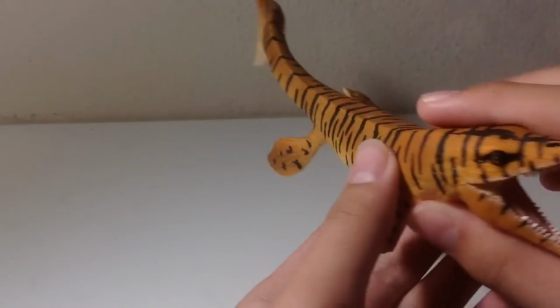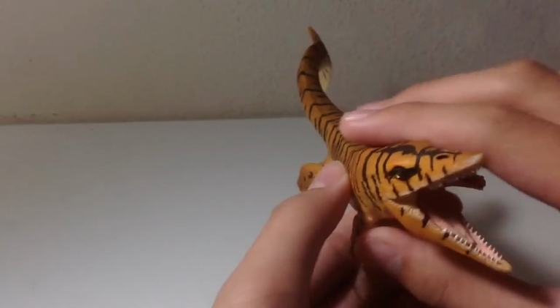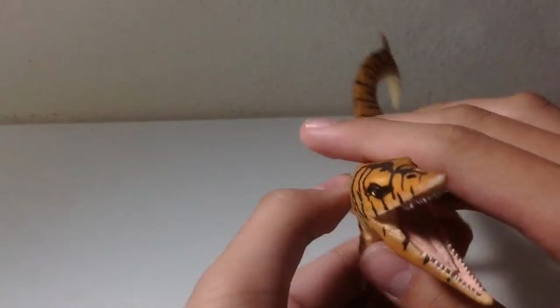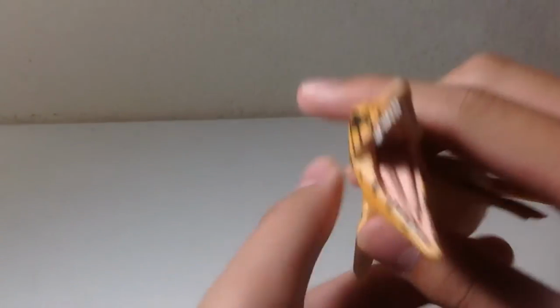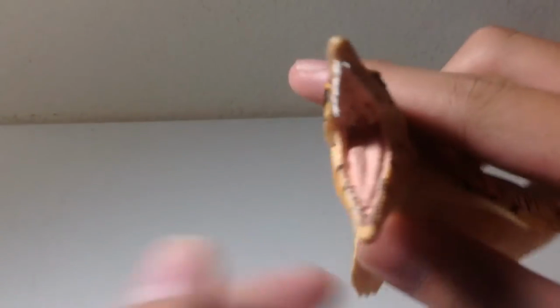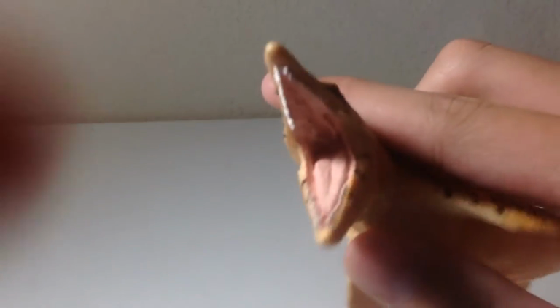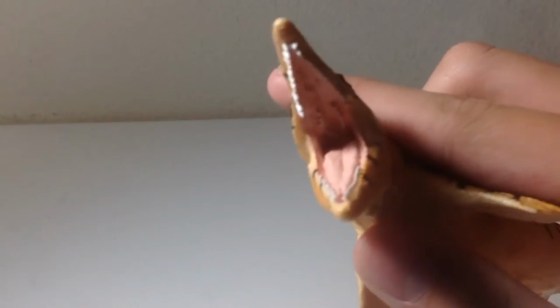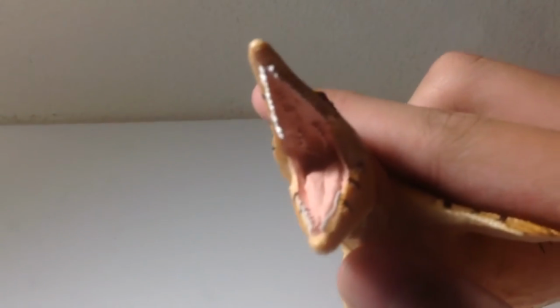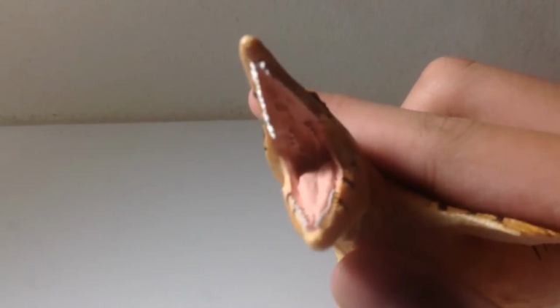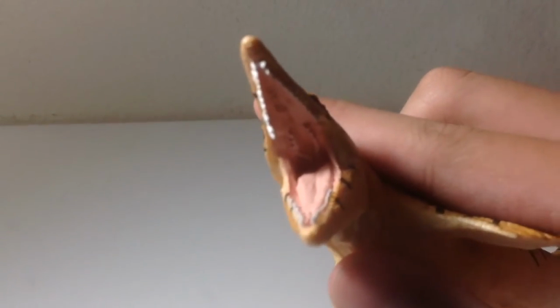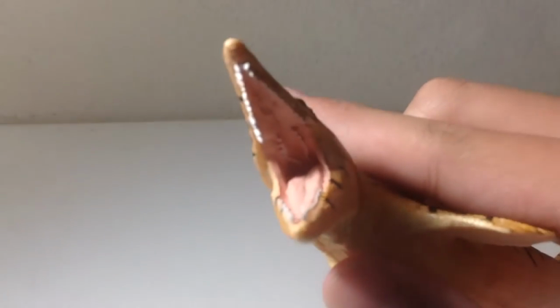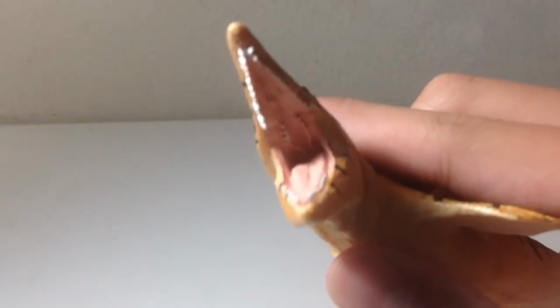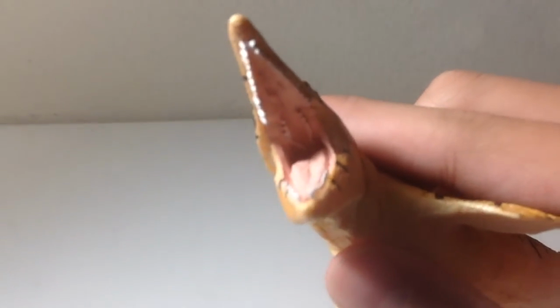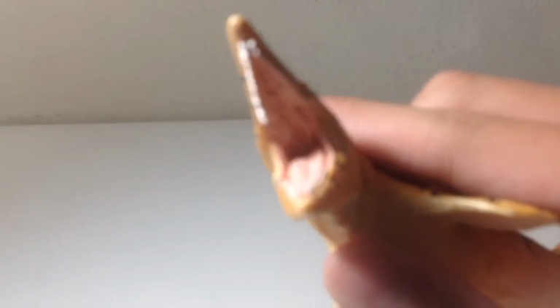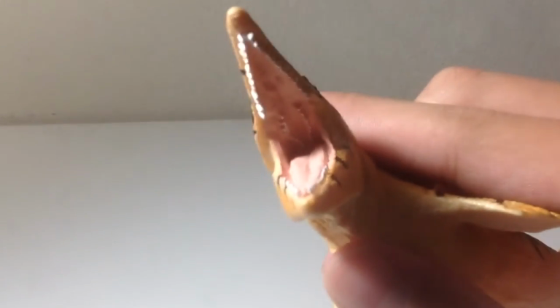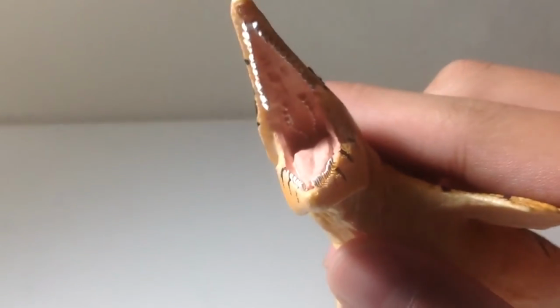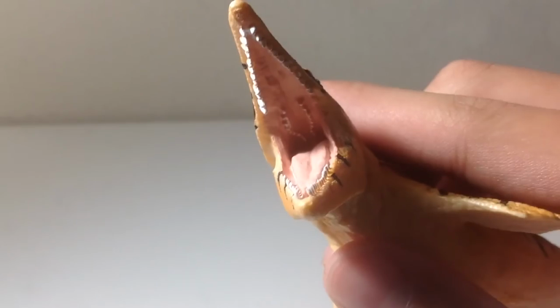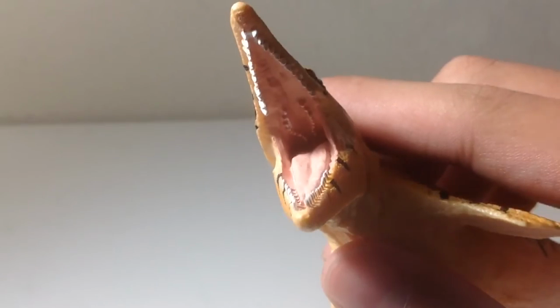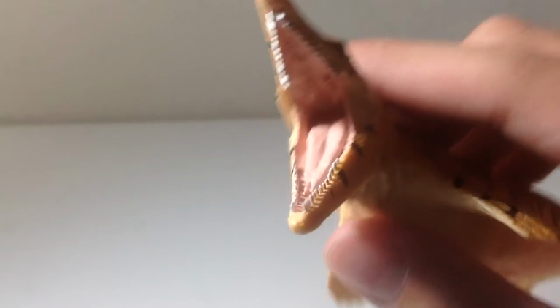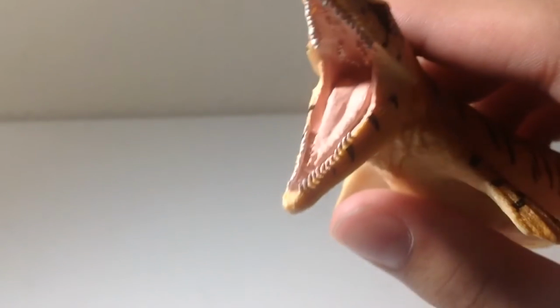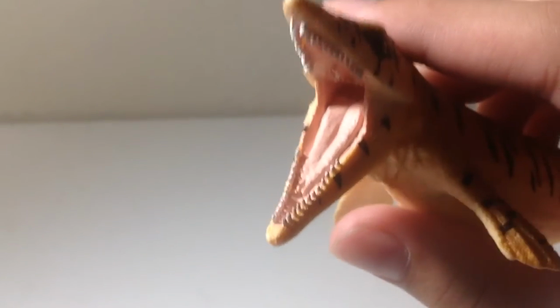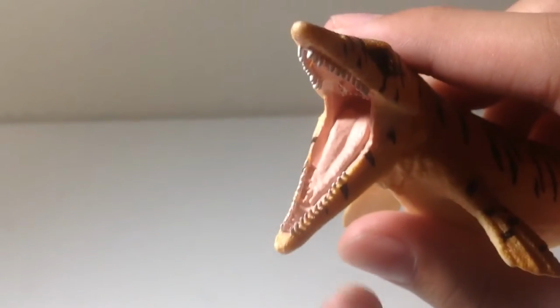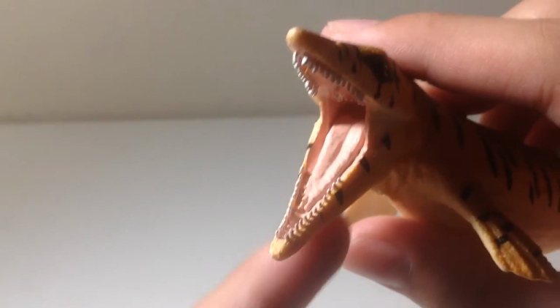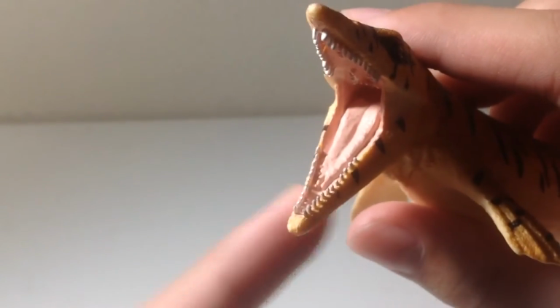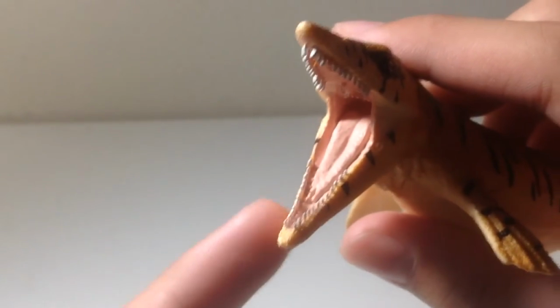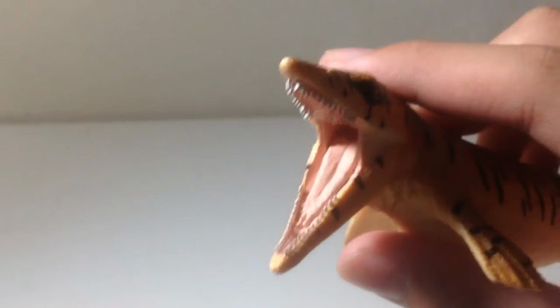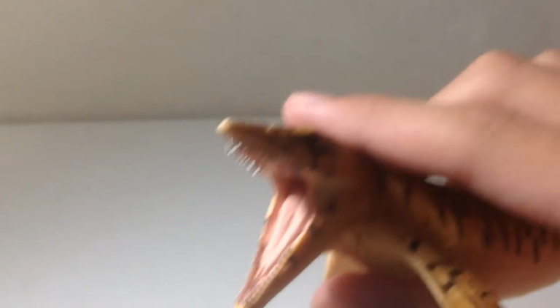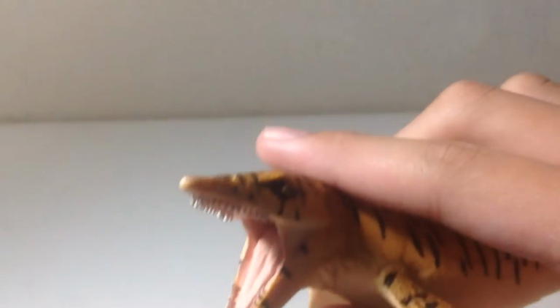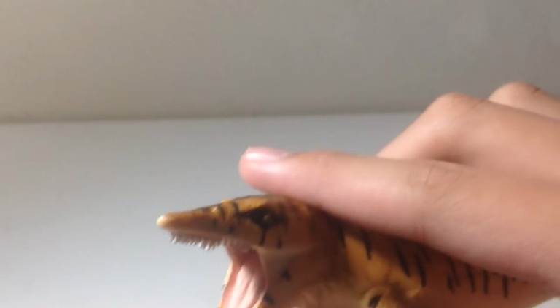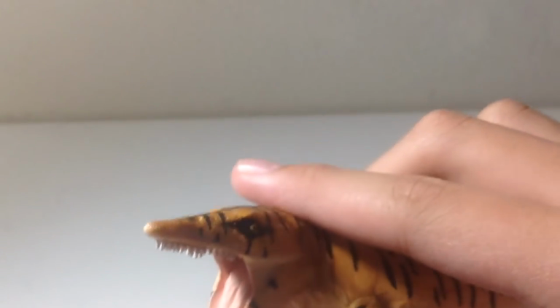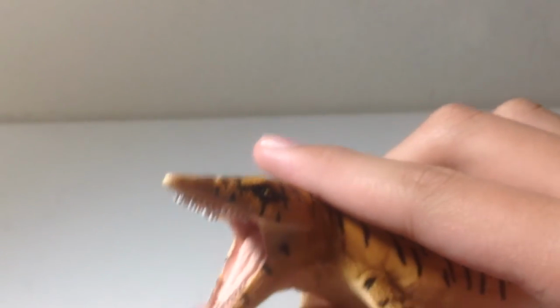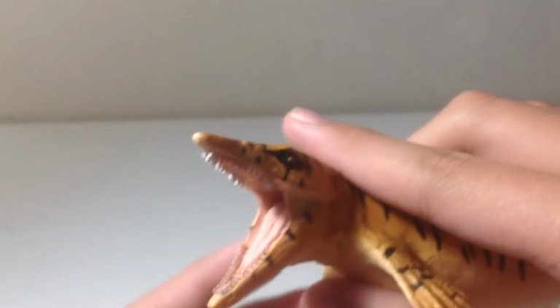Also, in the mouth it's got the back teeth, and actually the snake-like tongue, which most Mosasaur figures forget.